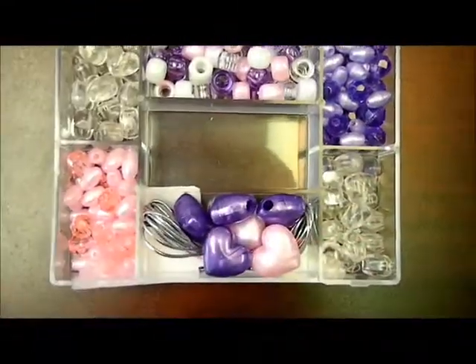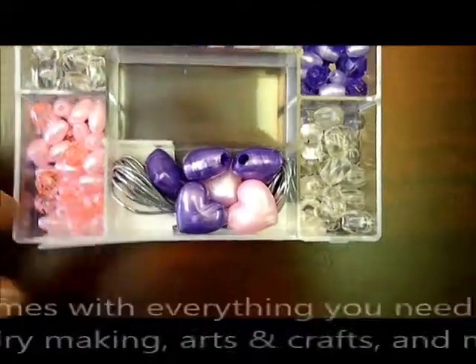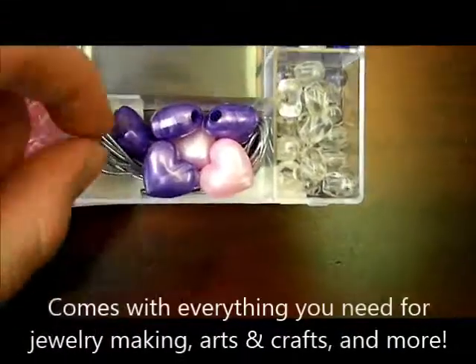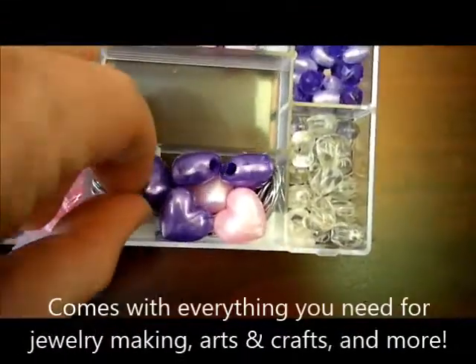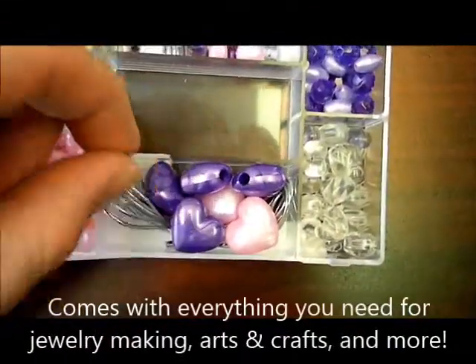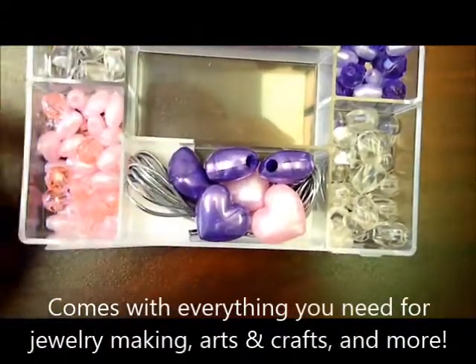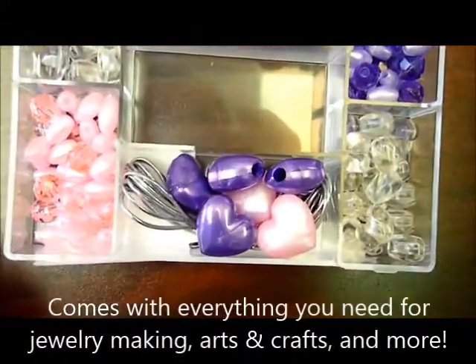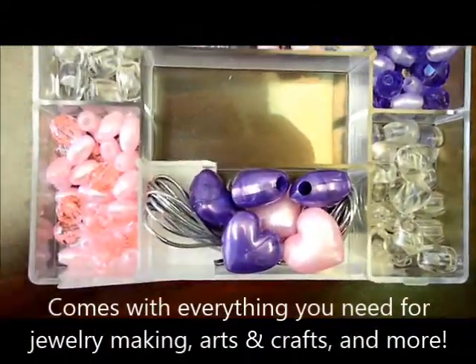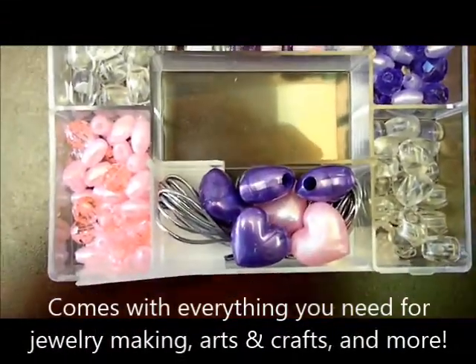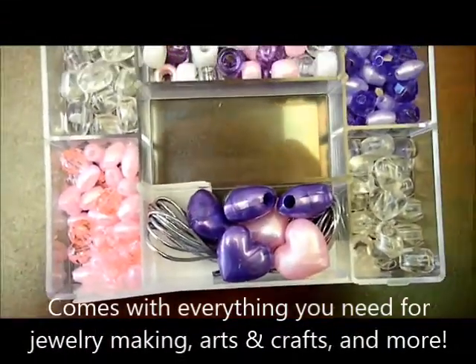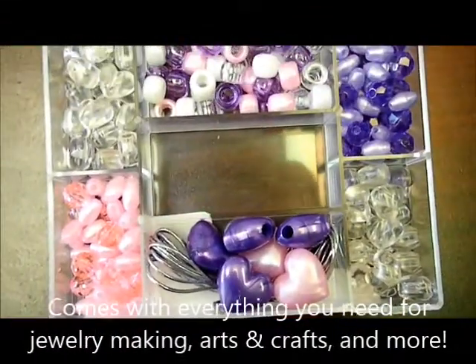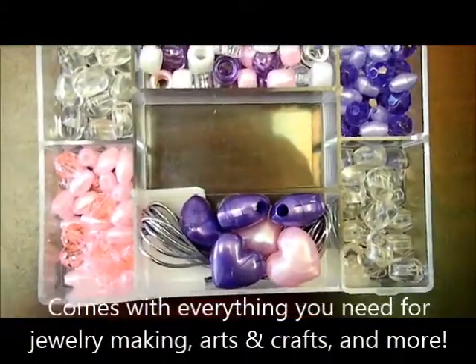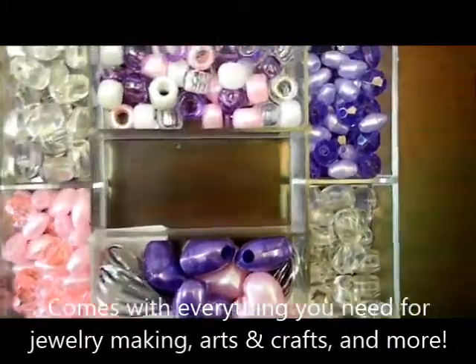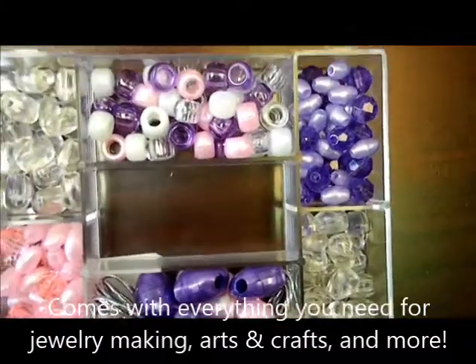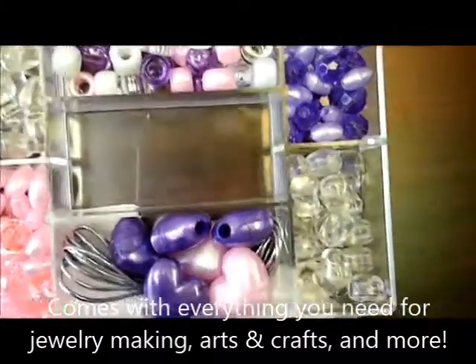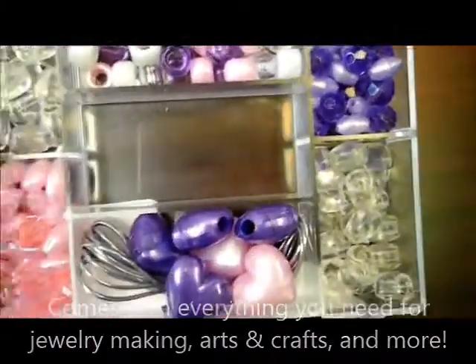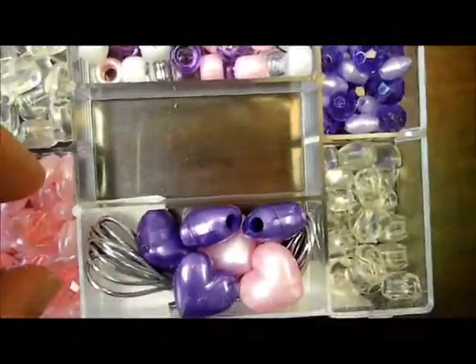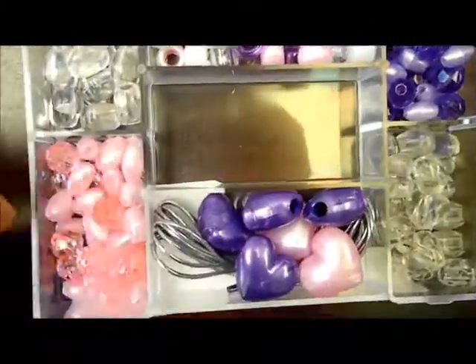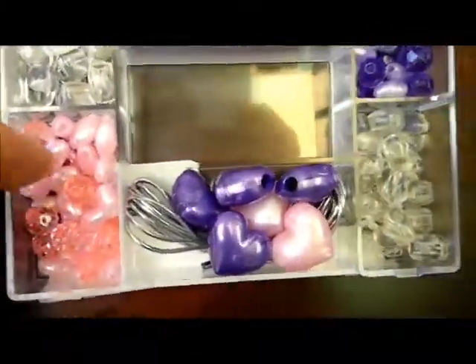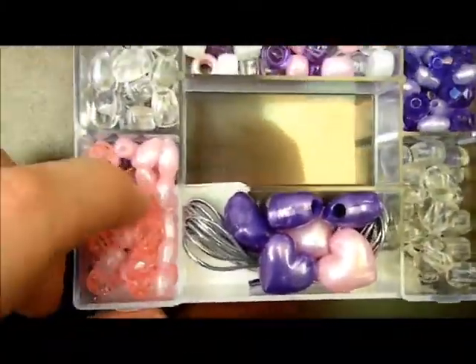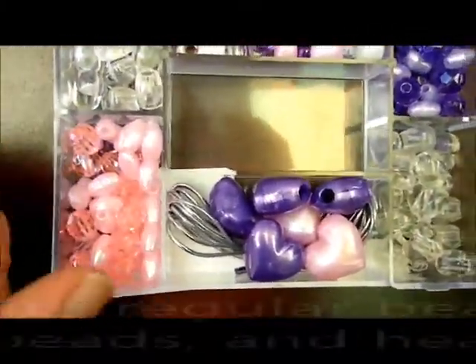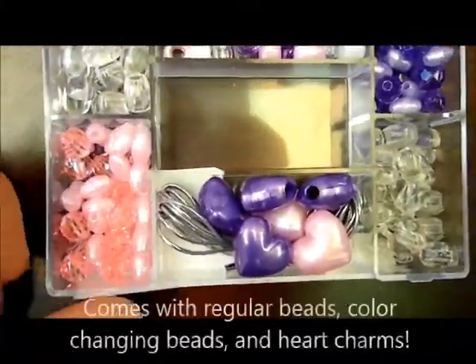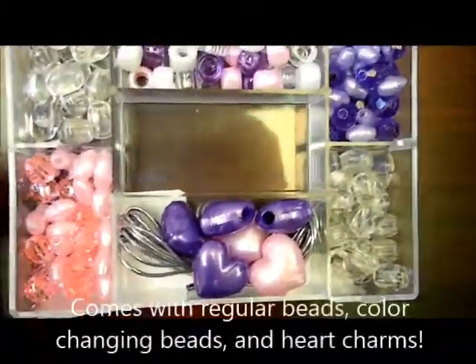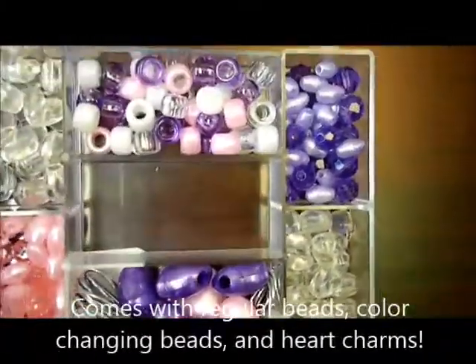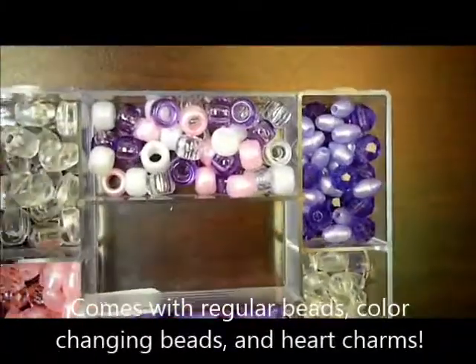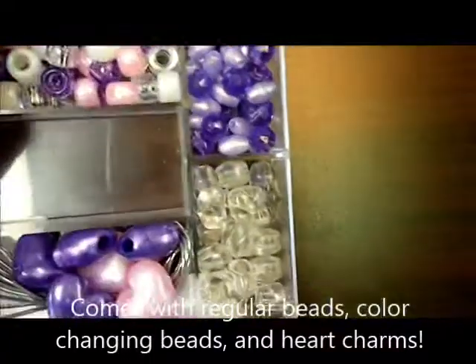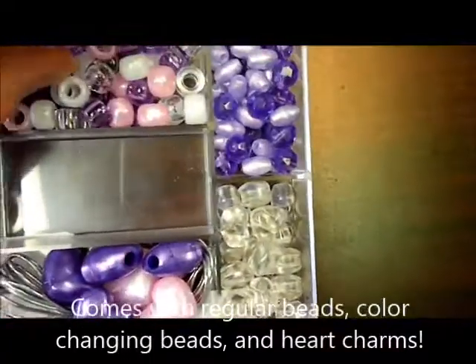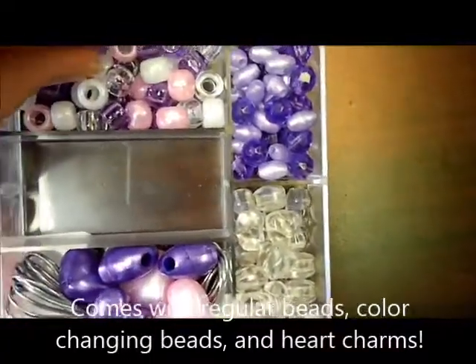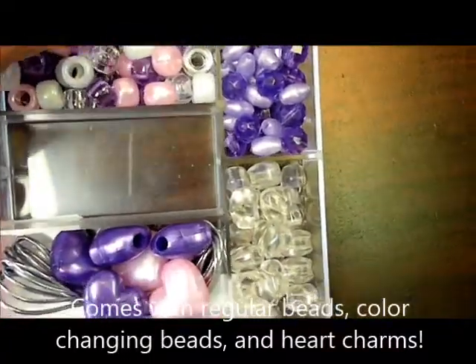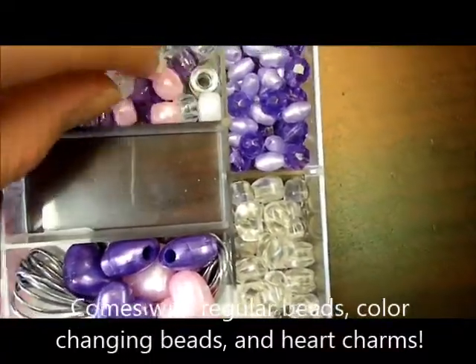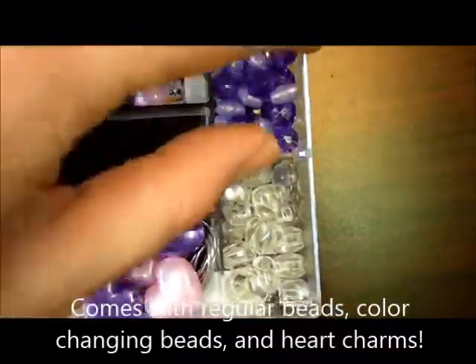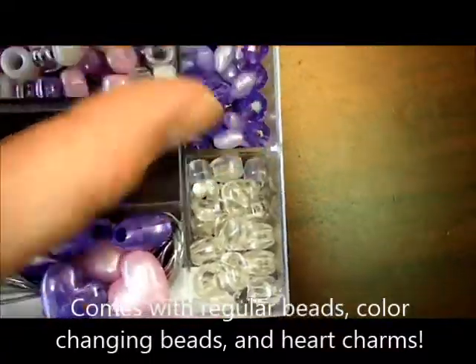I've got strings so you can make bracelets, necklaces, earrings, and anklets. We also have these solid colored beads that add a little touch to your jewelry. They're great for crafts, jewelry making, and science projects.